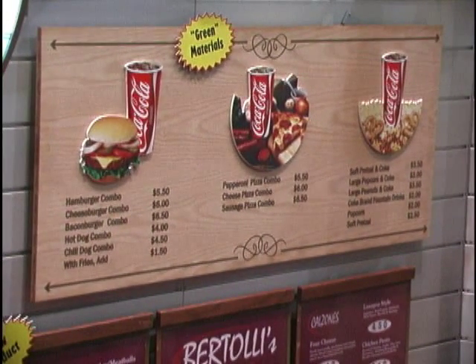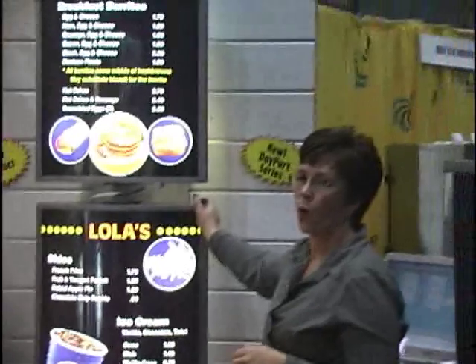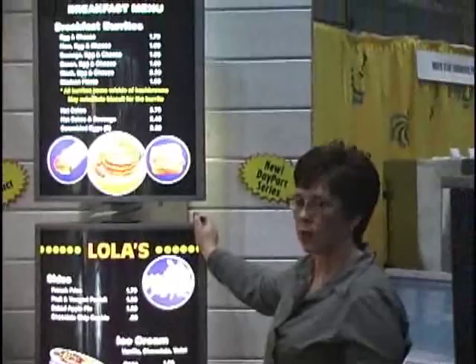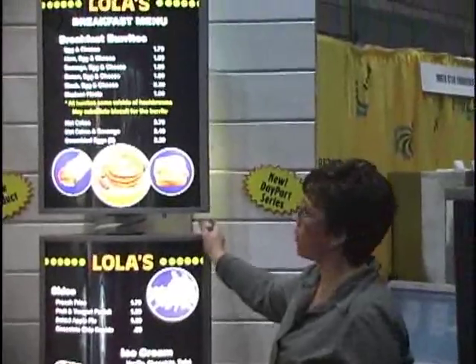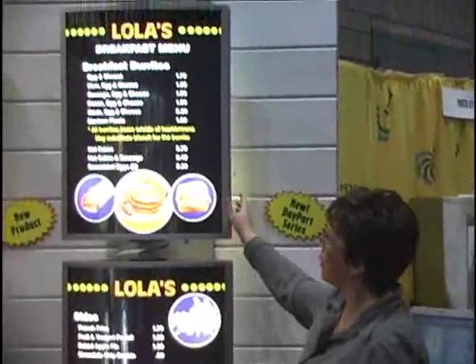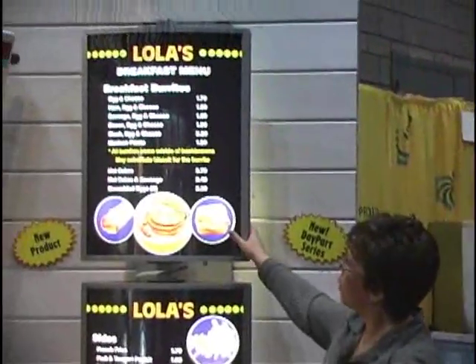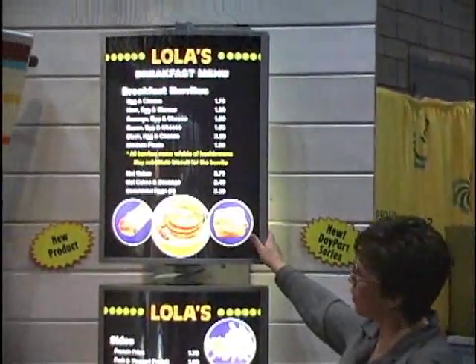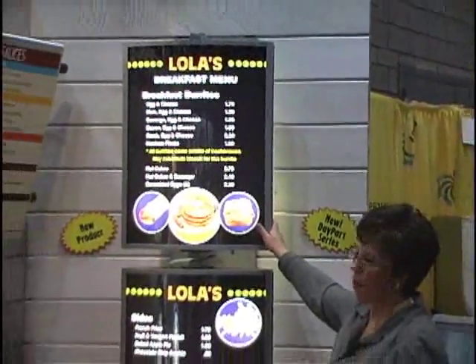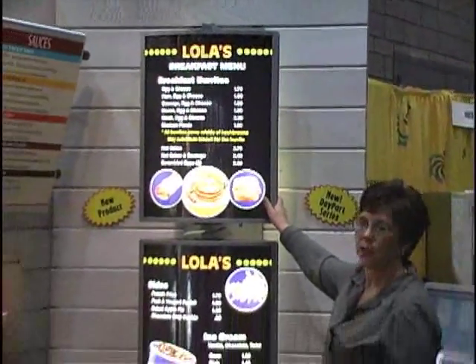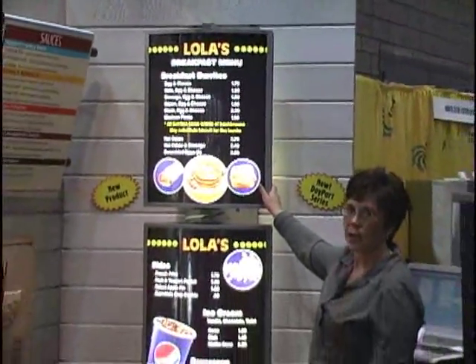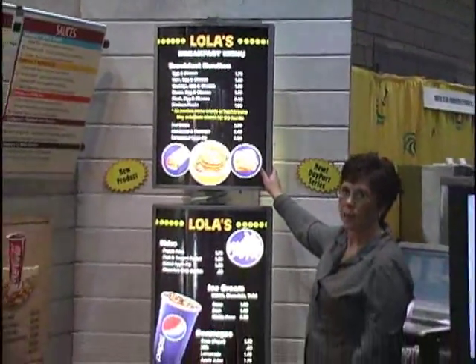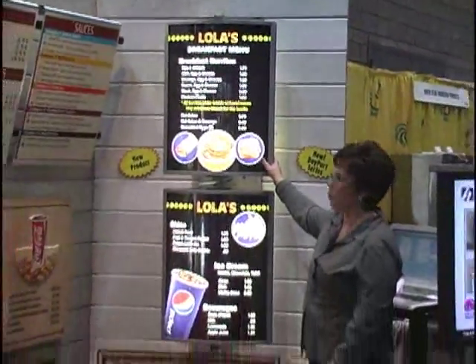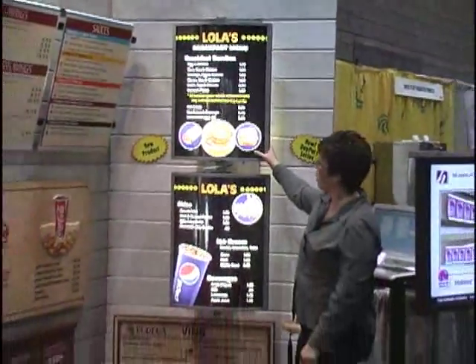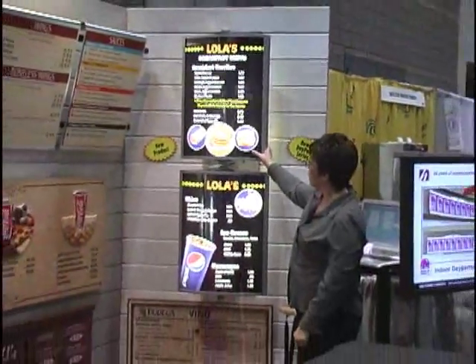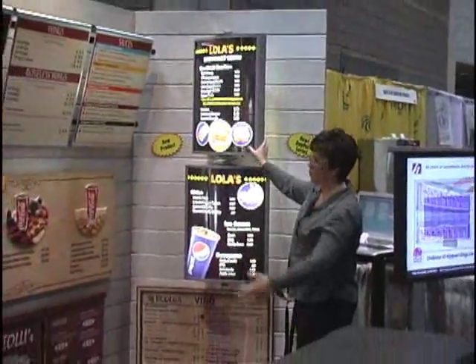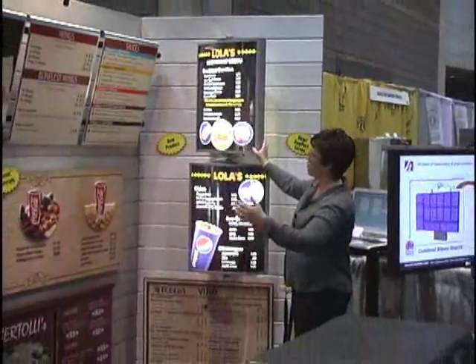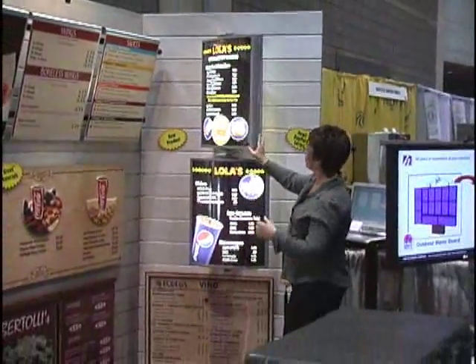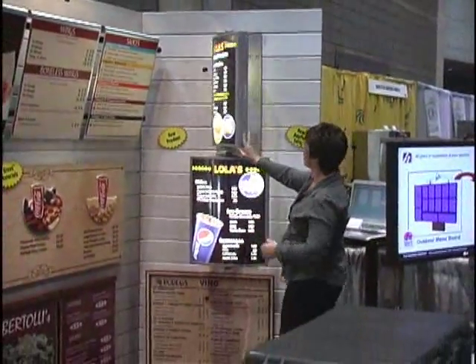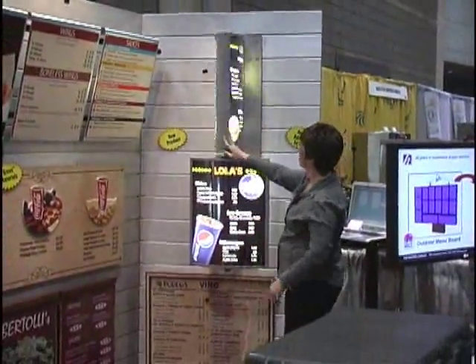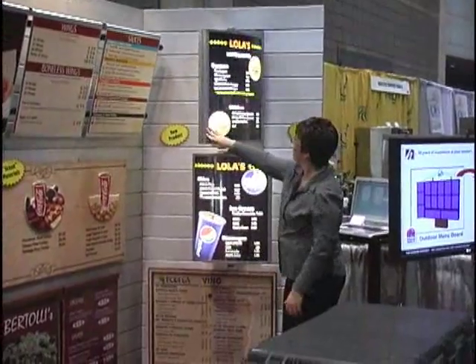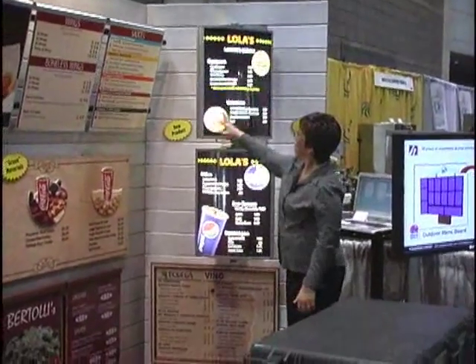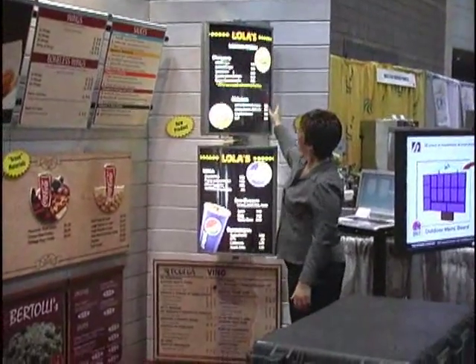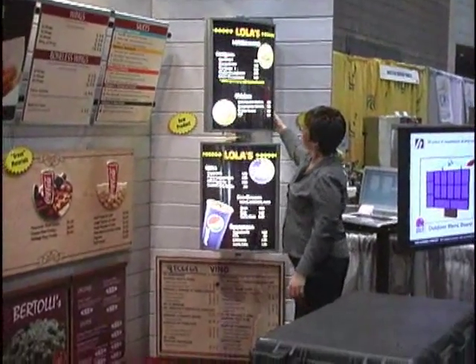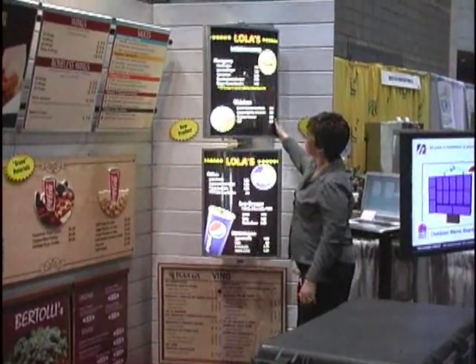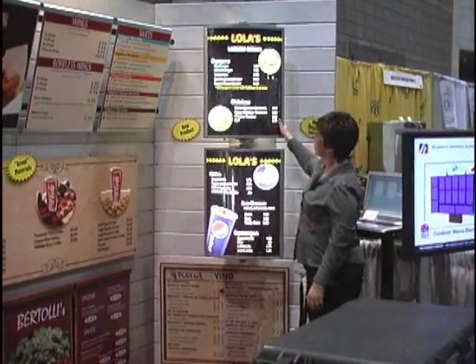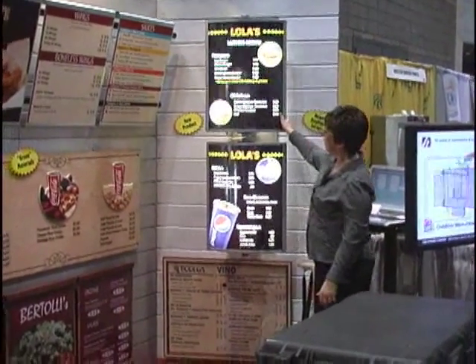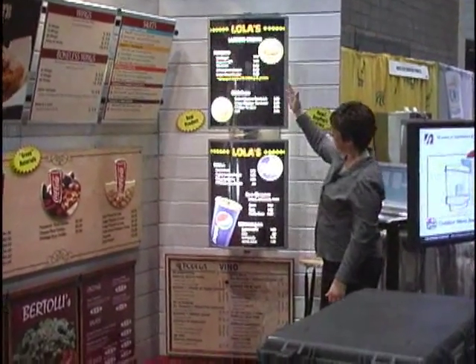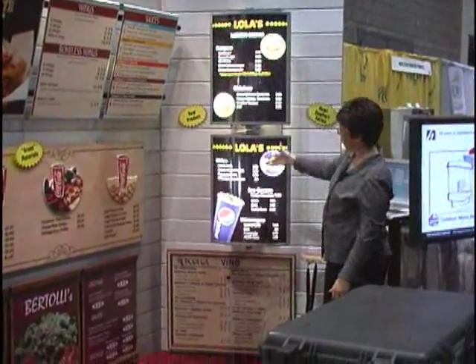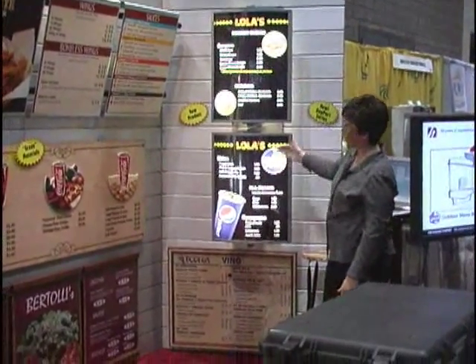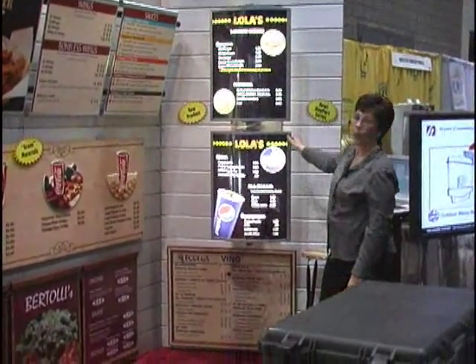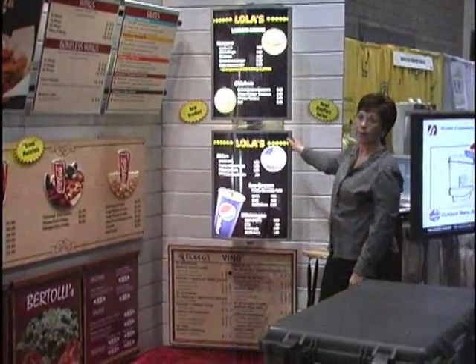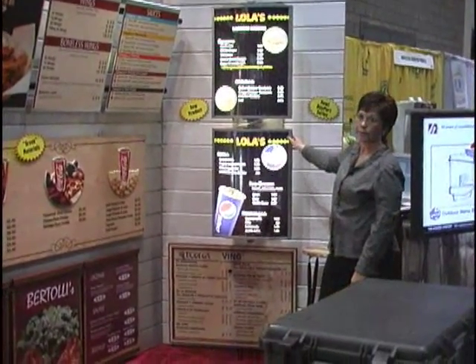Here is the portrait — or vertical — option of our day part menu board. Same thing as the horizontal version, just in the vertical format.